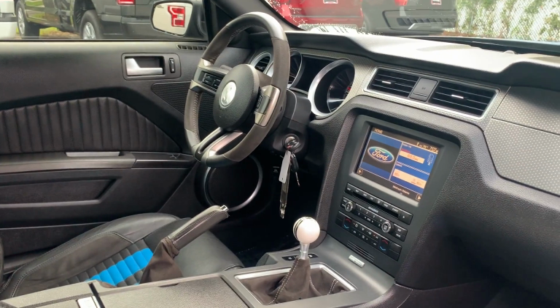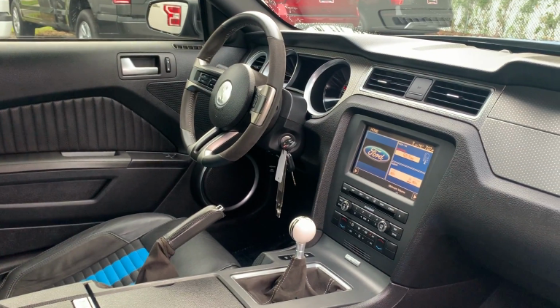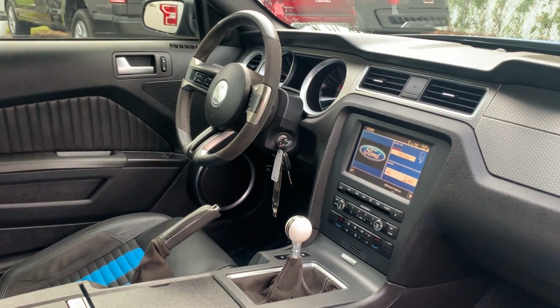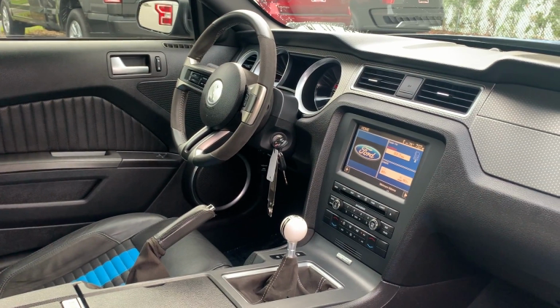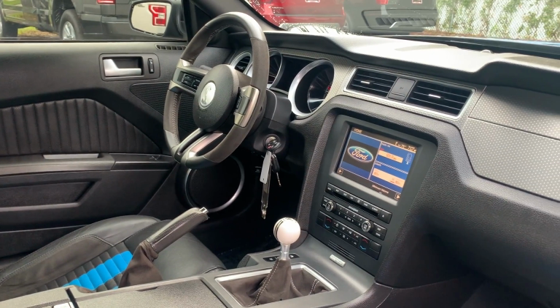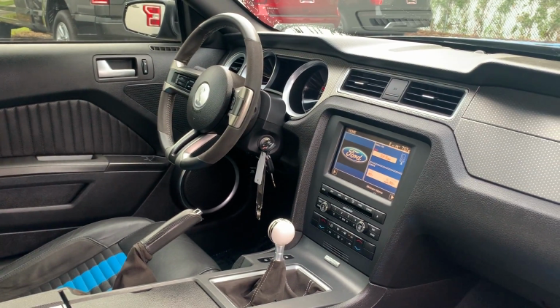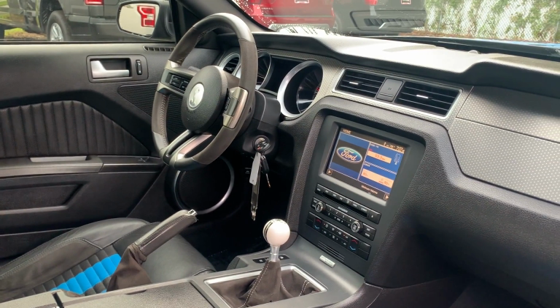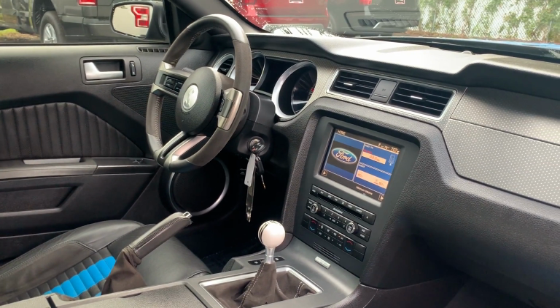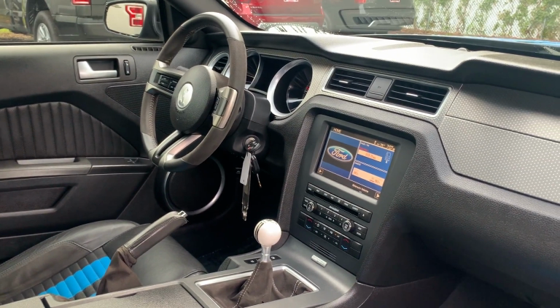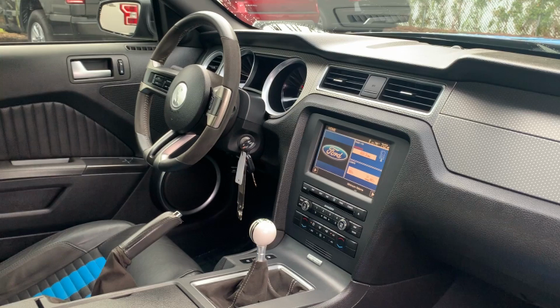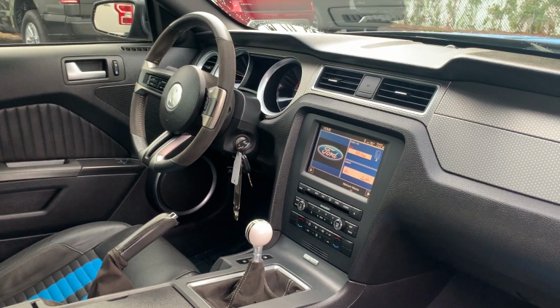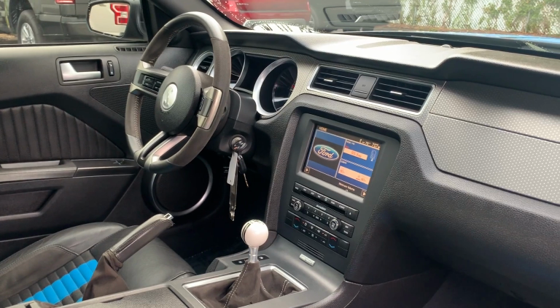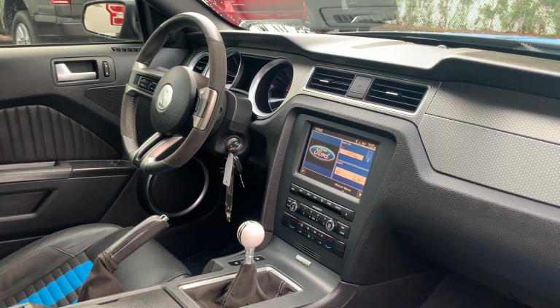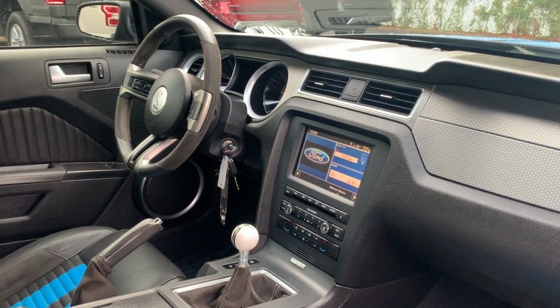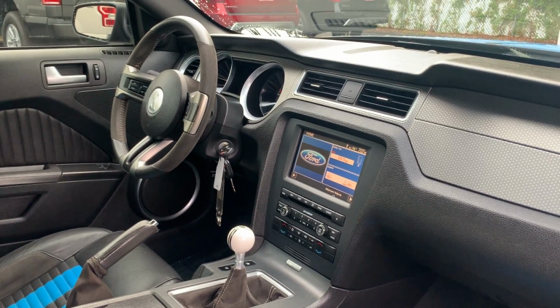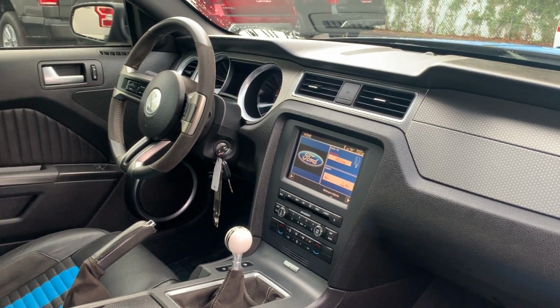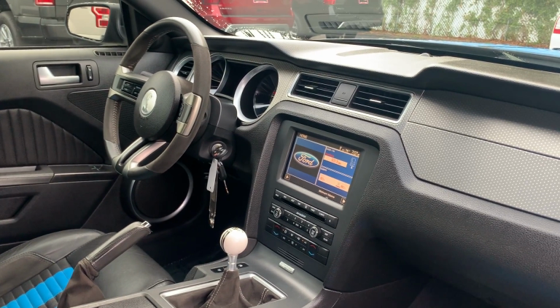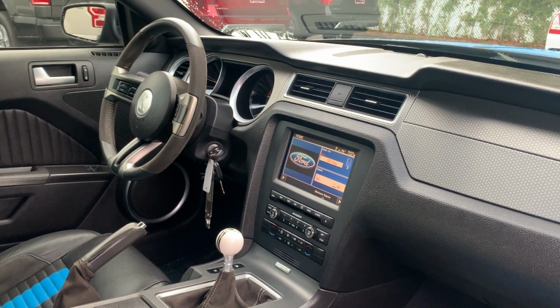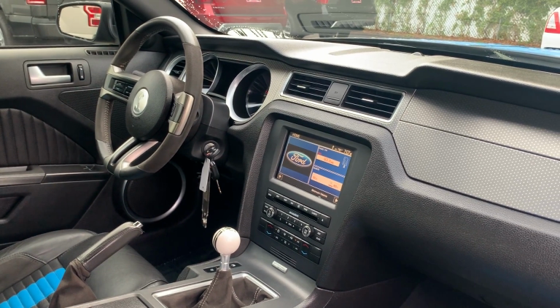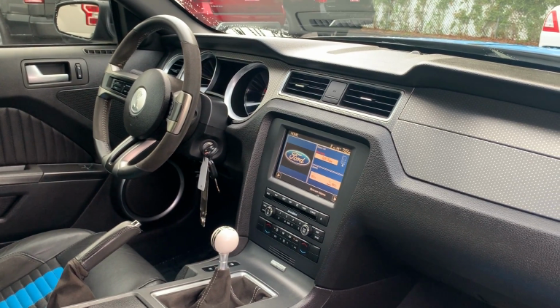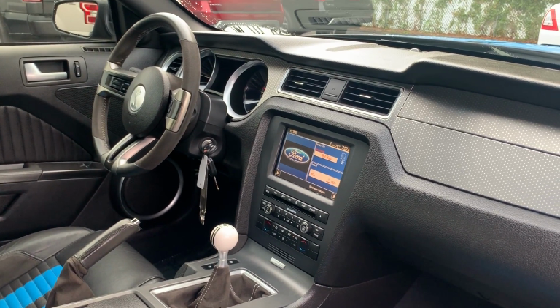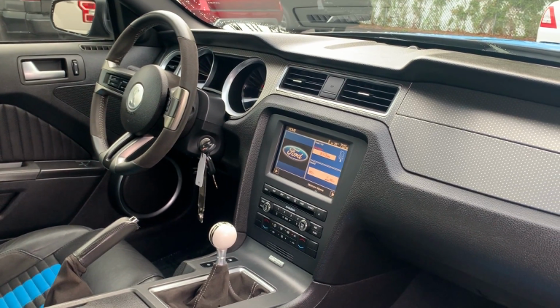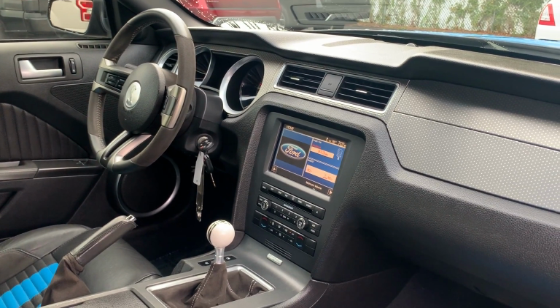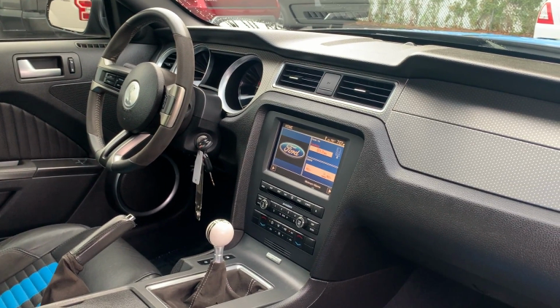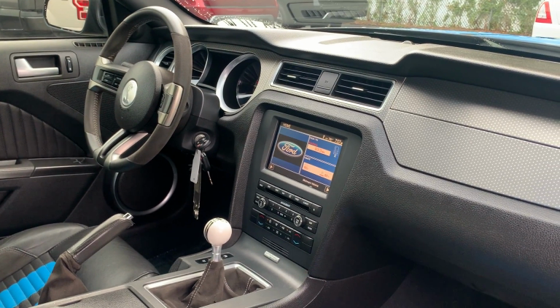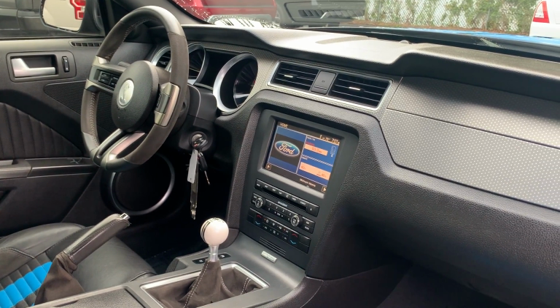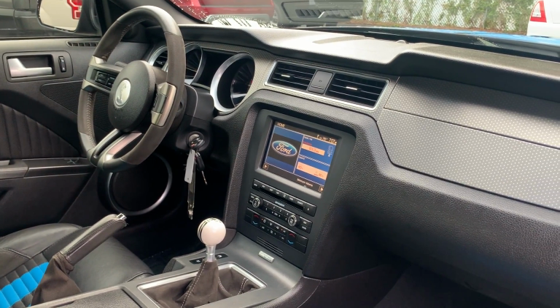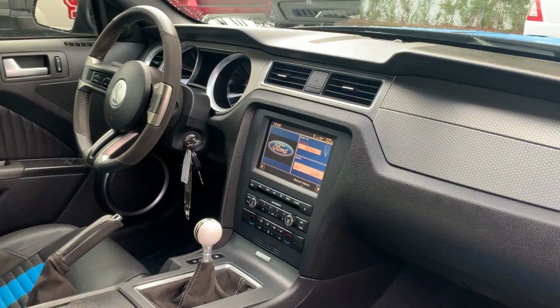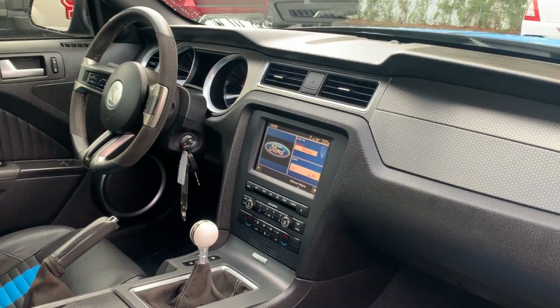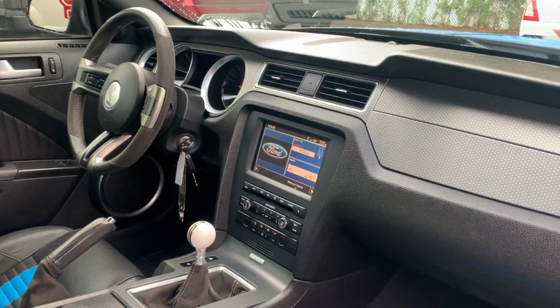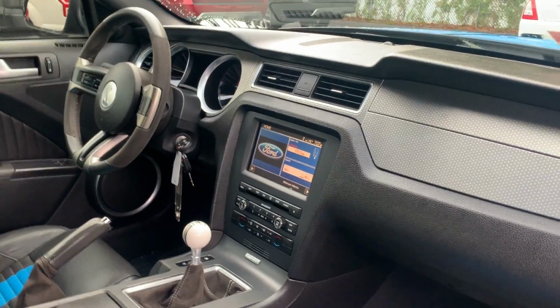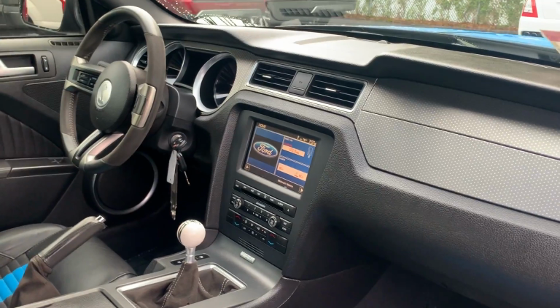Leather and Alcantara steering wheel, navigation, six-speed manual, traction control, shaker audio, Bluetooth for your cell phone, and satellite radio.